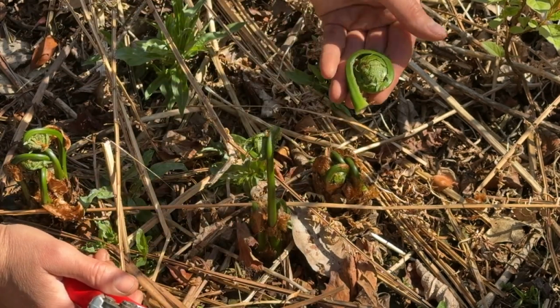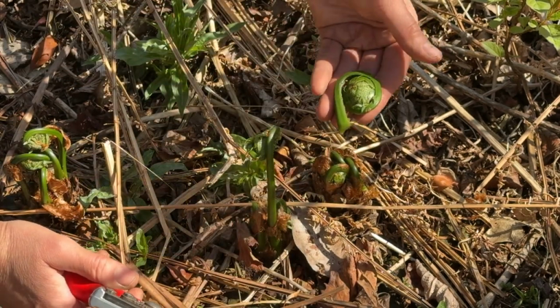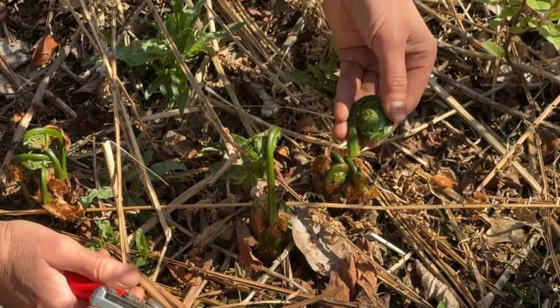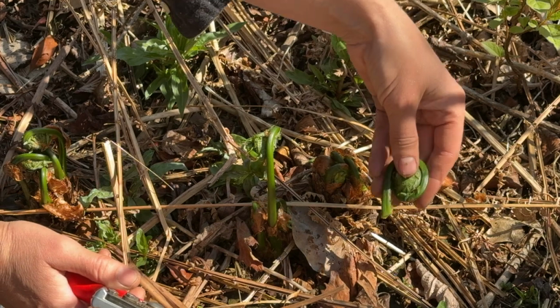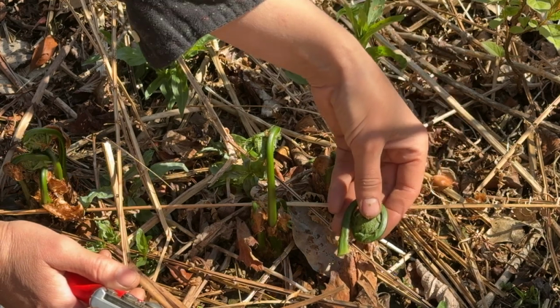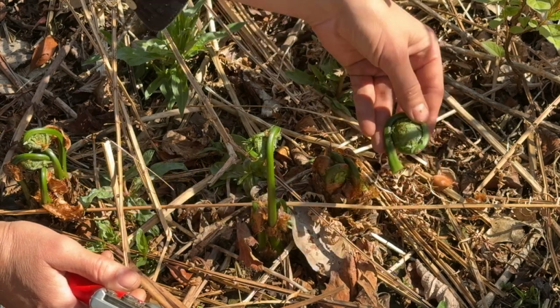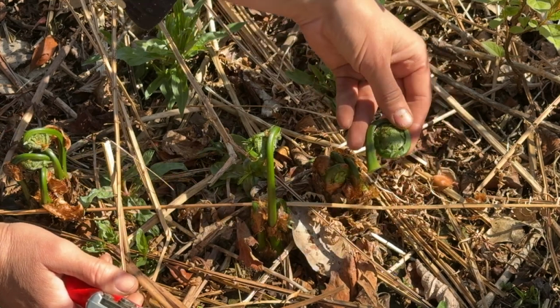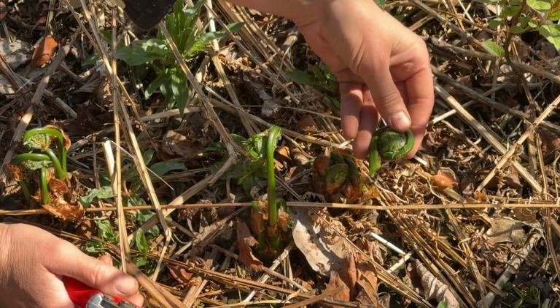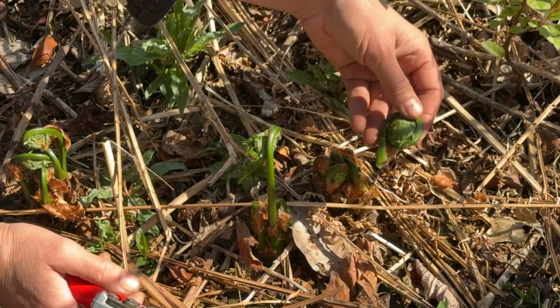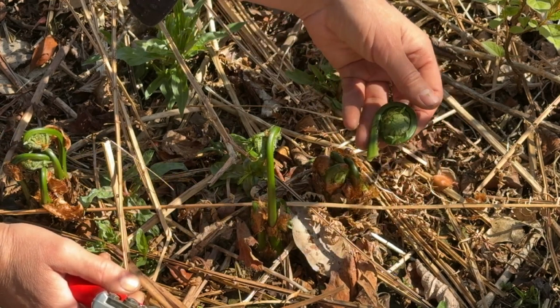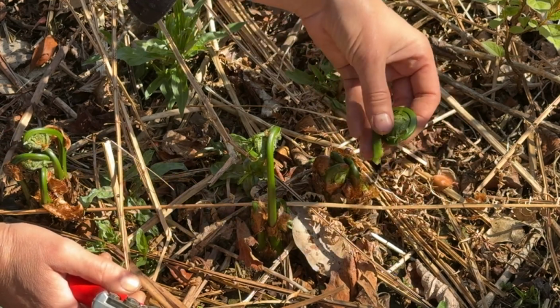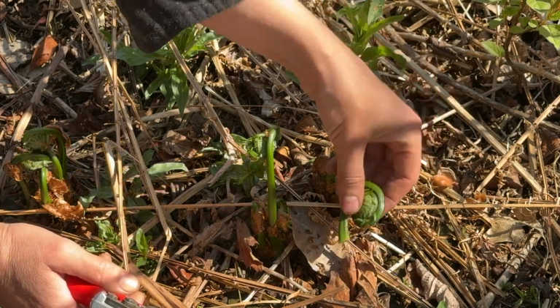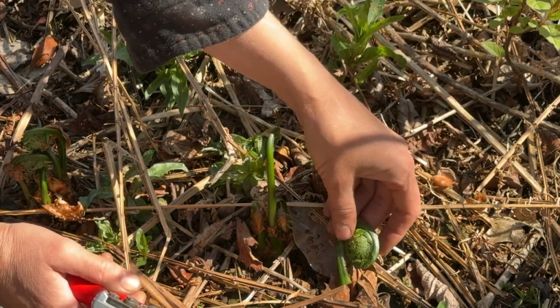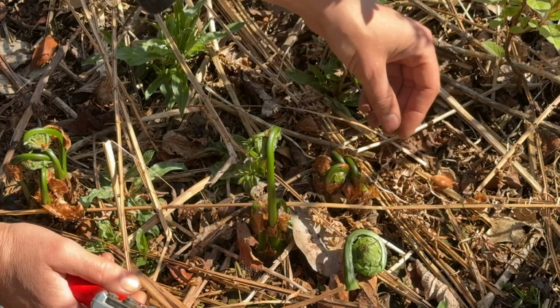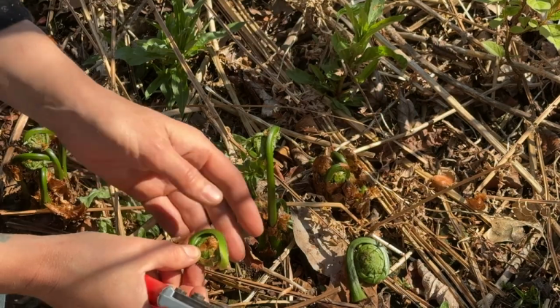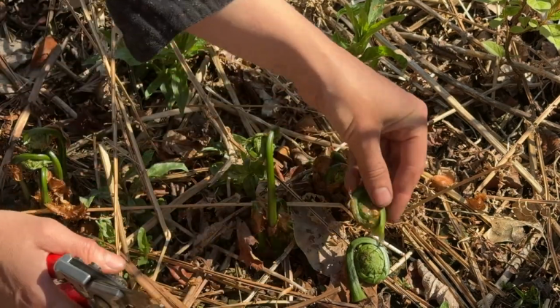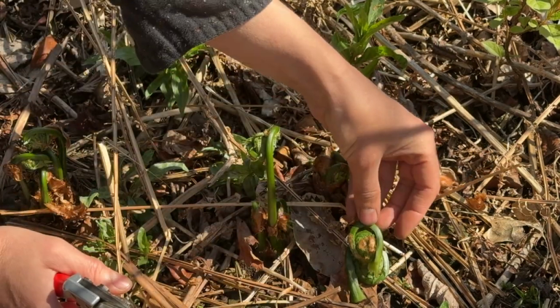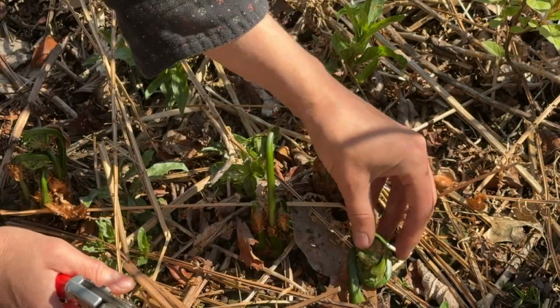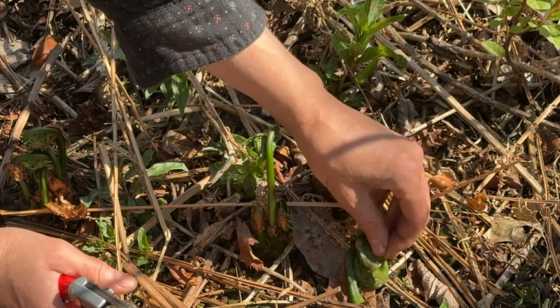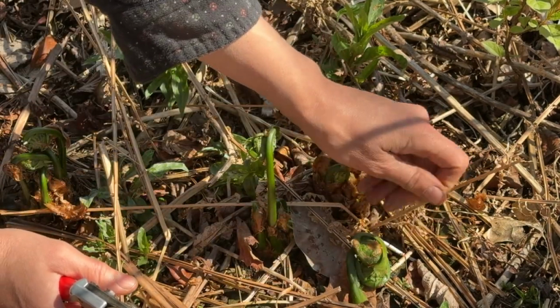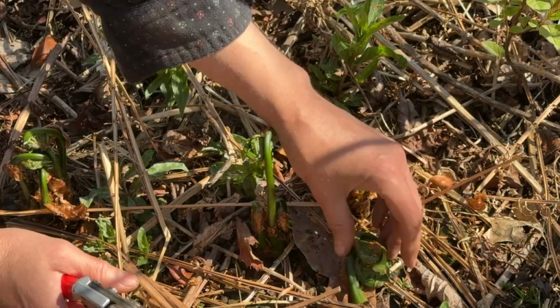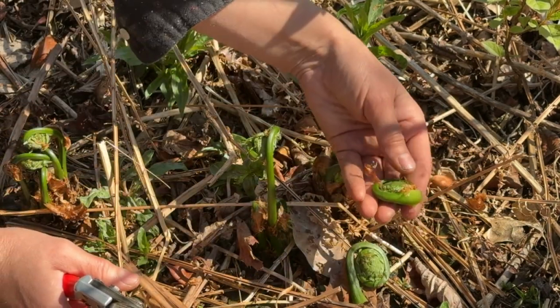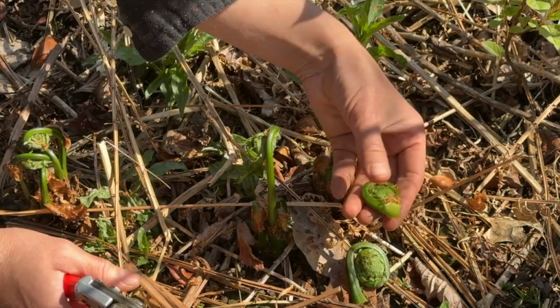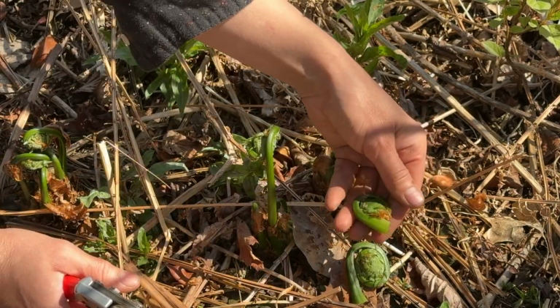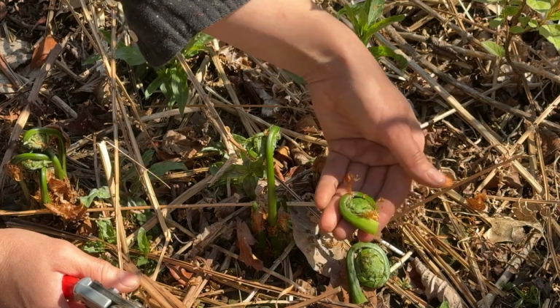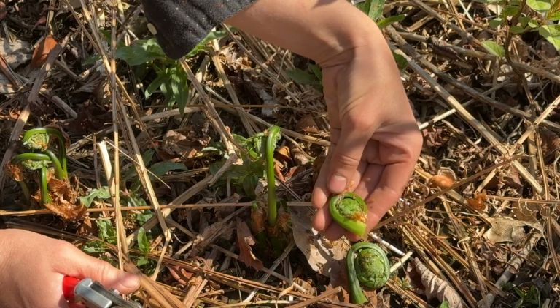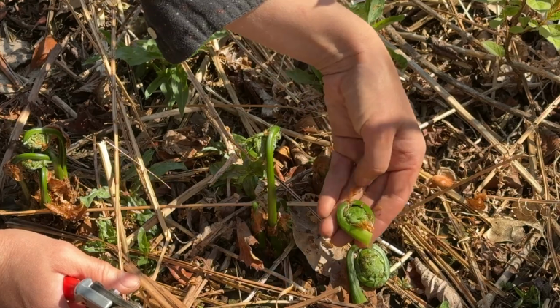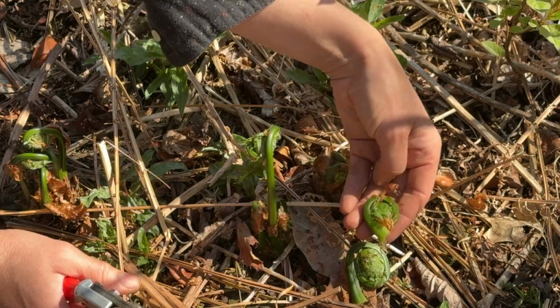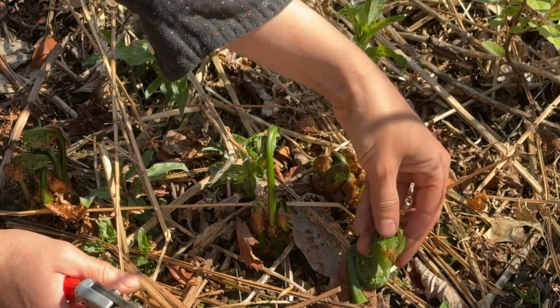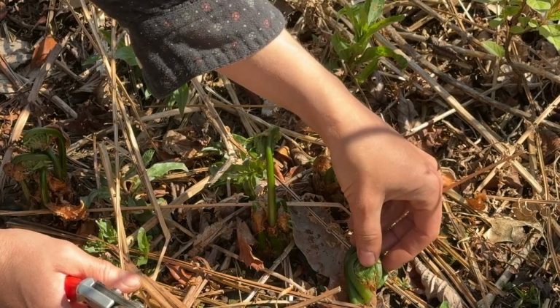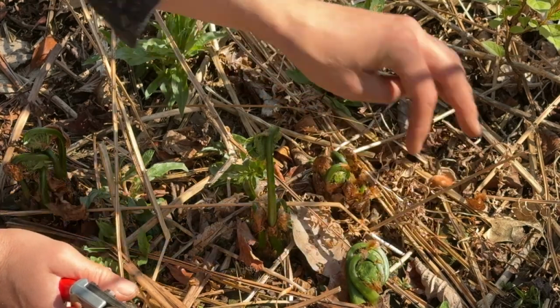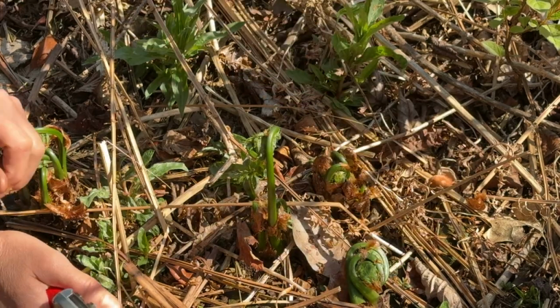You don't want to over-harvest fiddleheads — they're a wild plant and you want to make sure there's enough growing in the environment. I'm going to take just two from this clump. You can see how much moisture and succulence is in there.